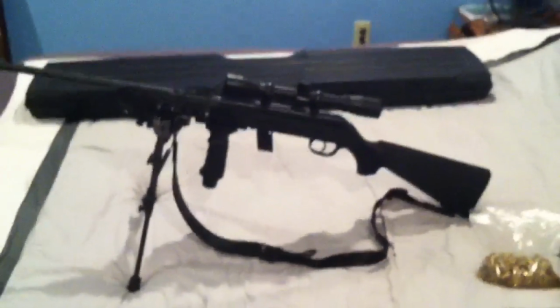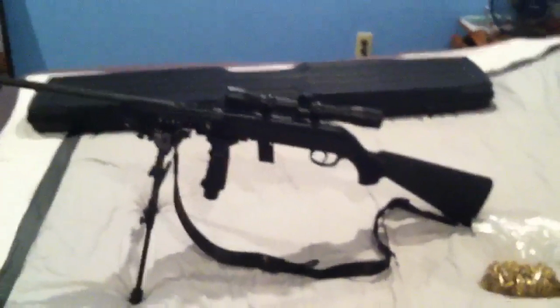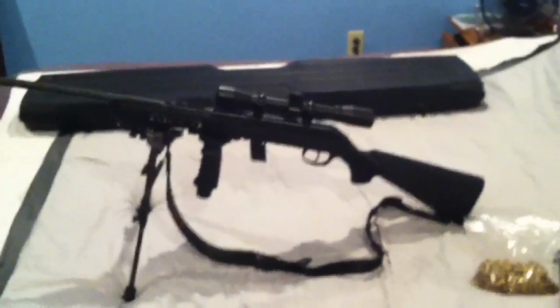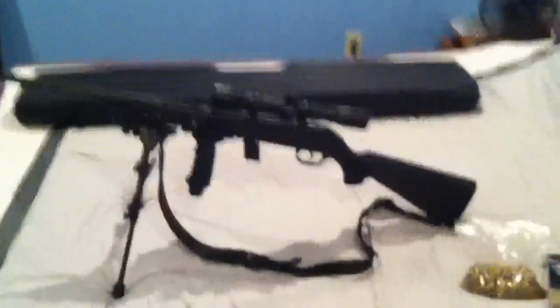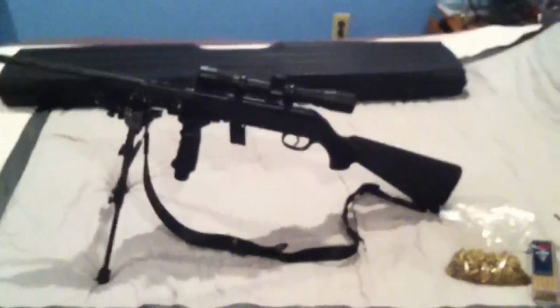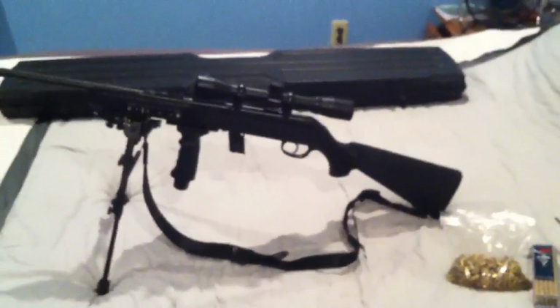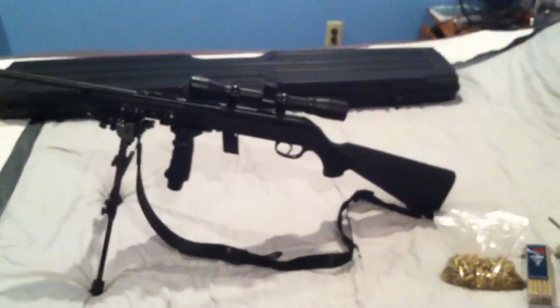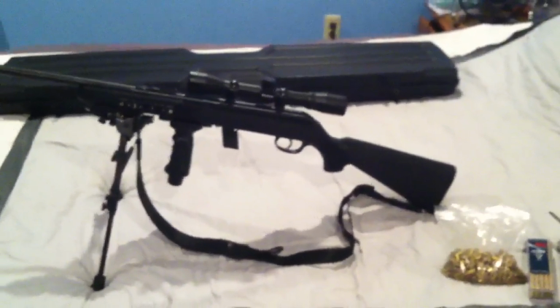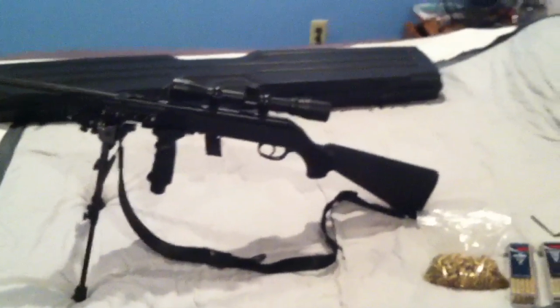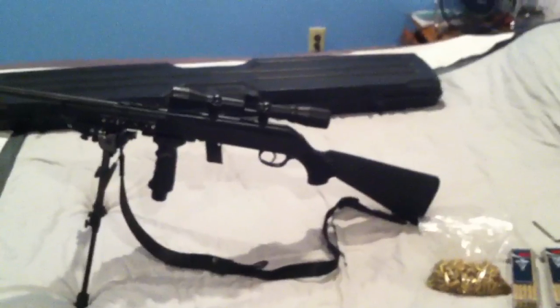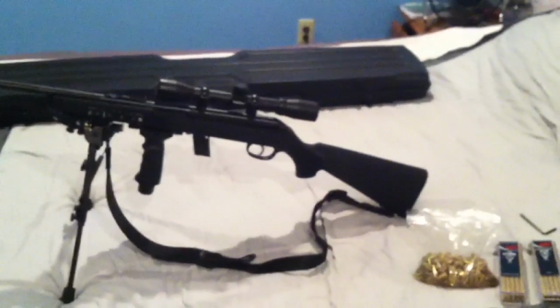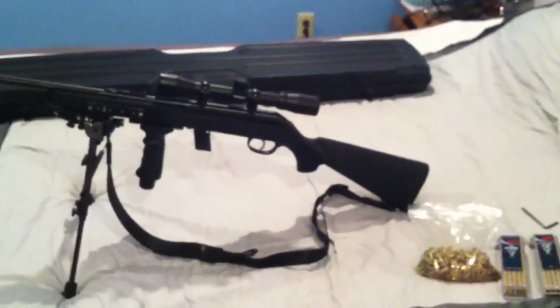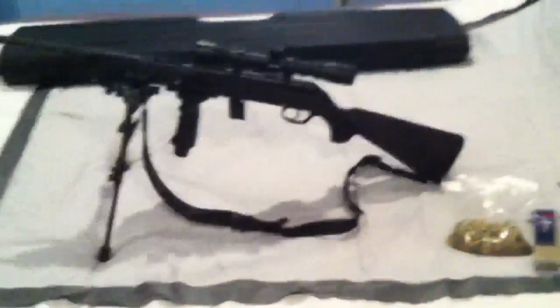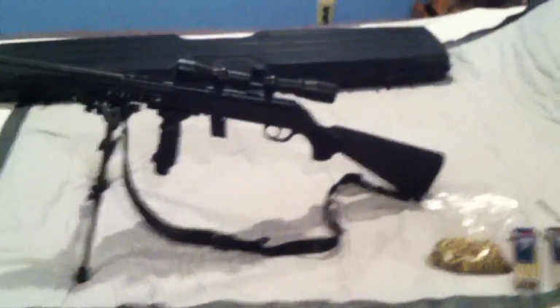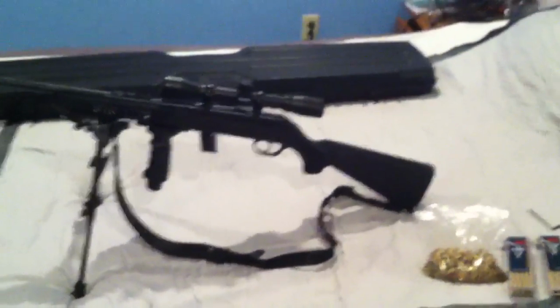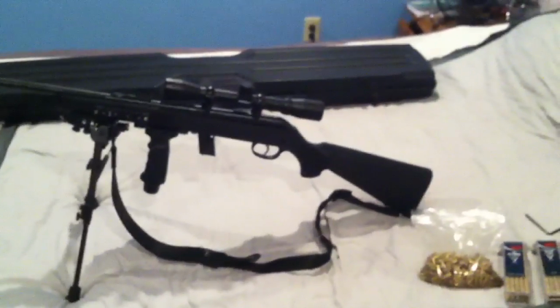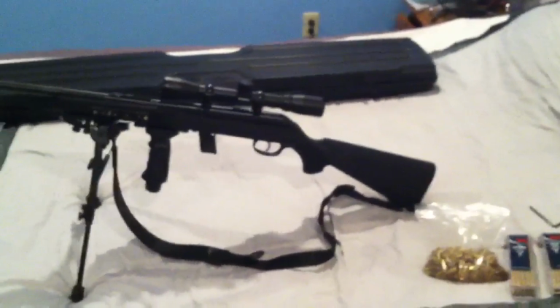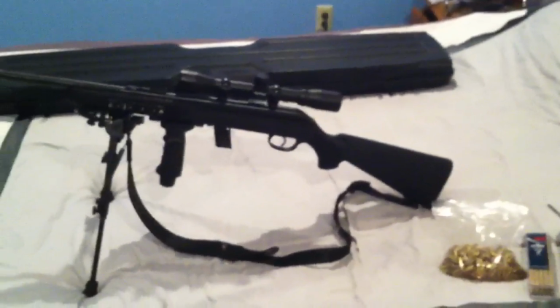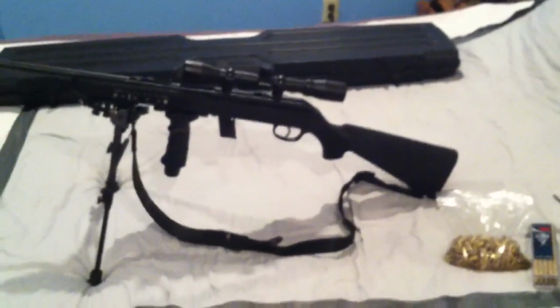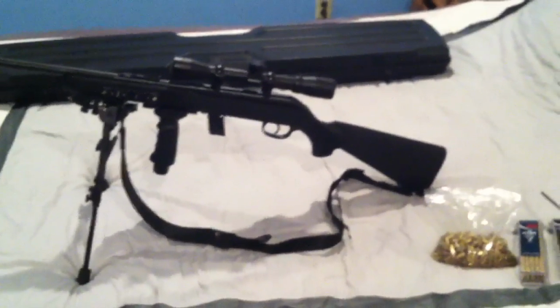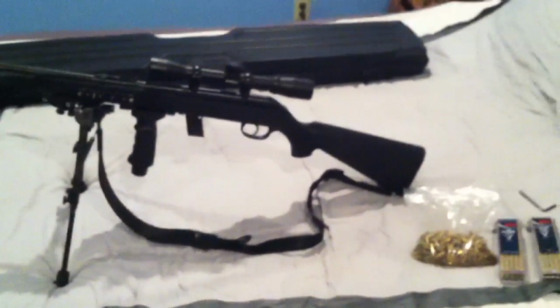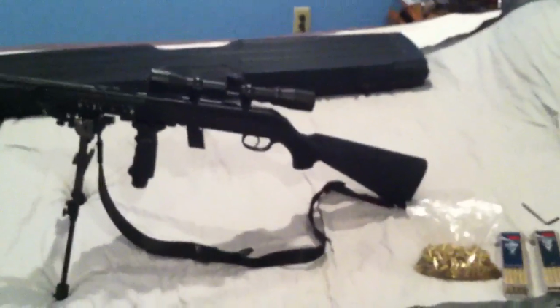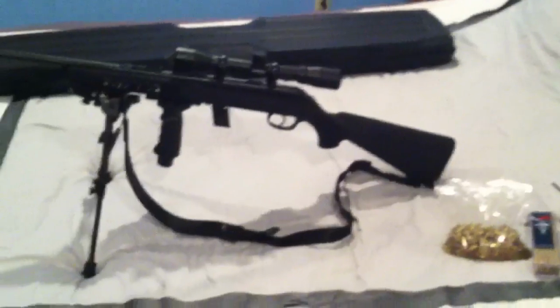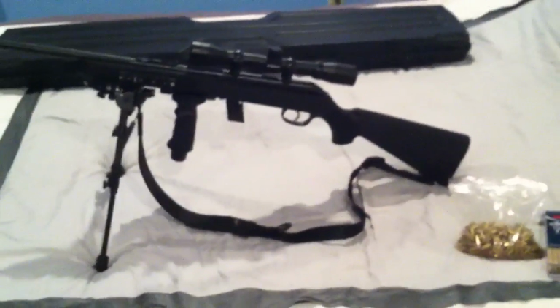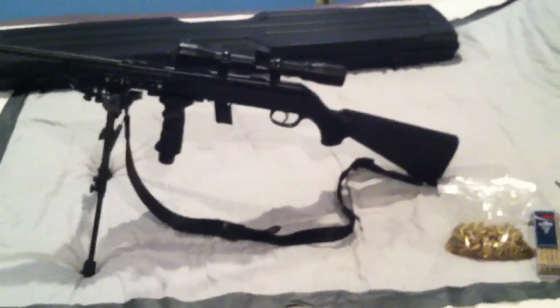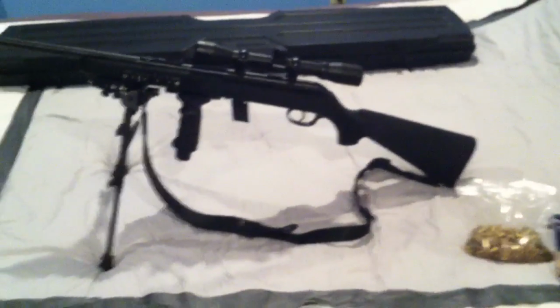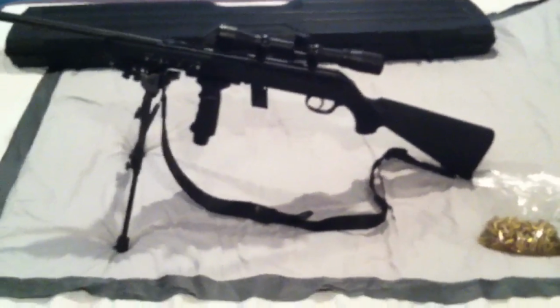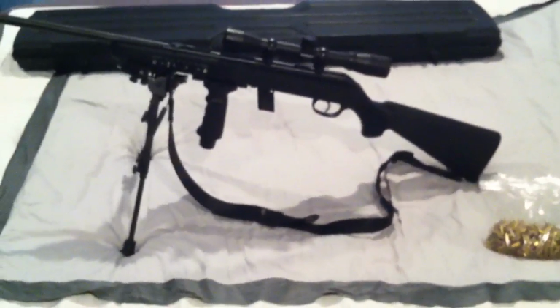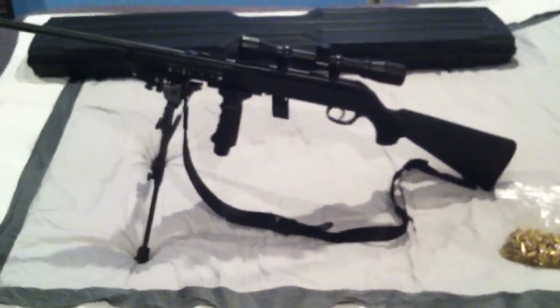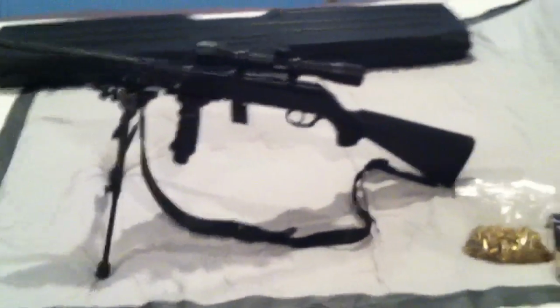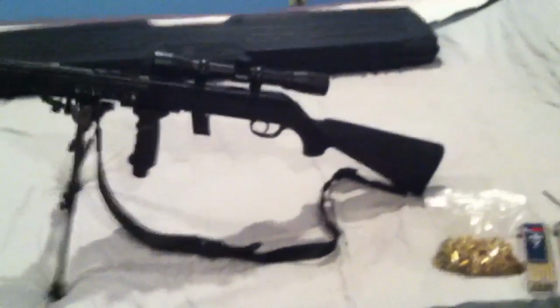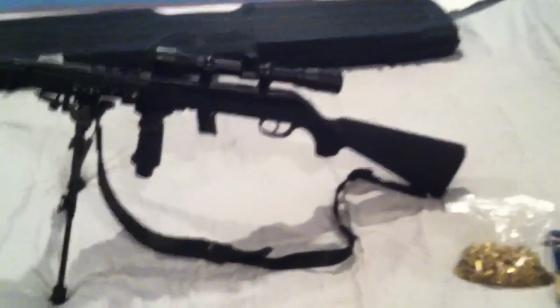This is my Savage Model 64 semi-auto. I got the gun at Walmart for like $140, and I wanted to do some upgrades.